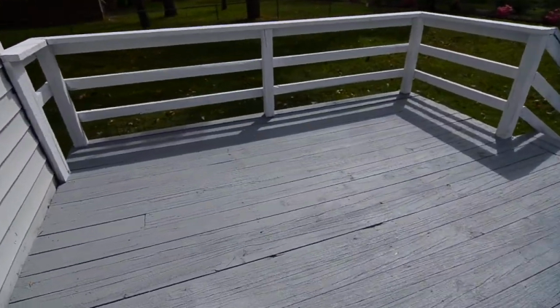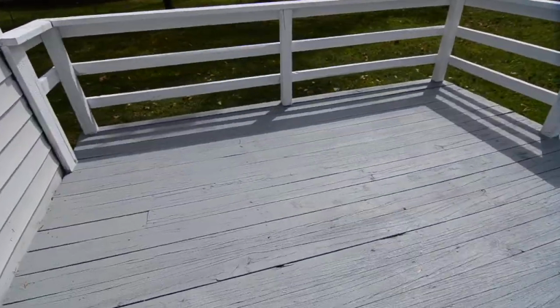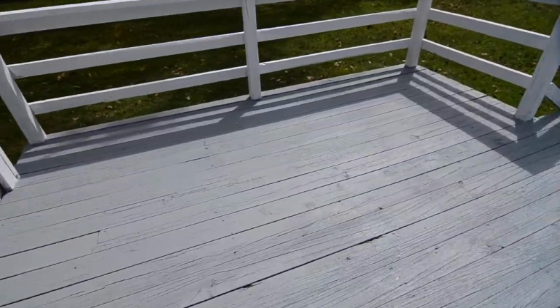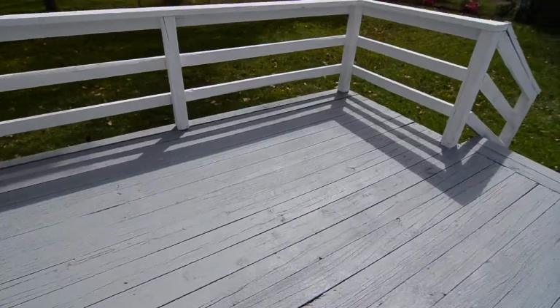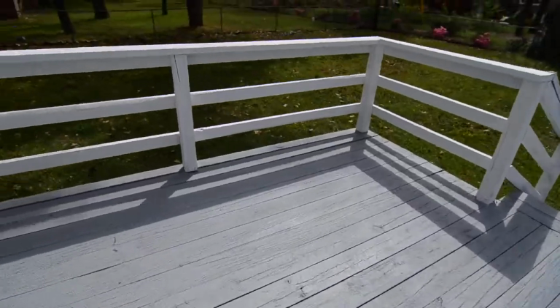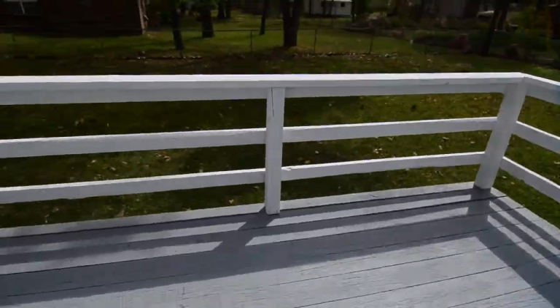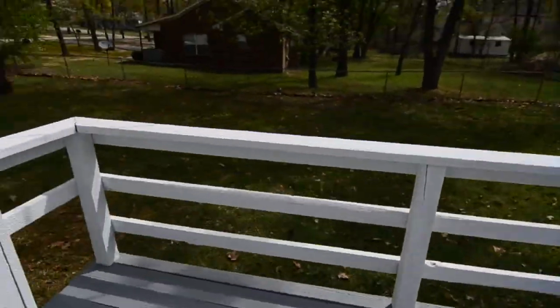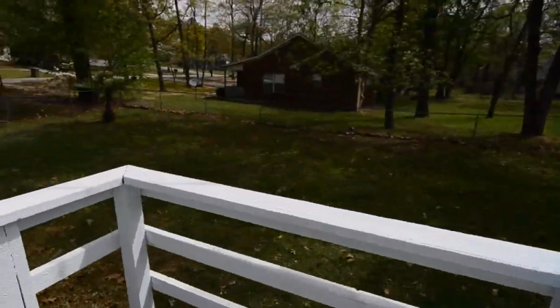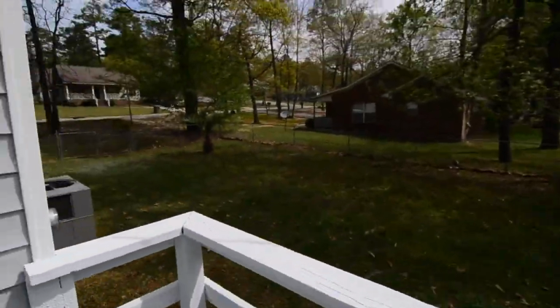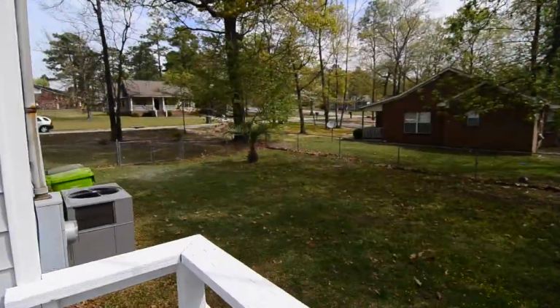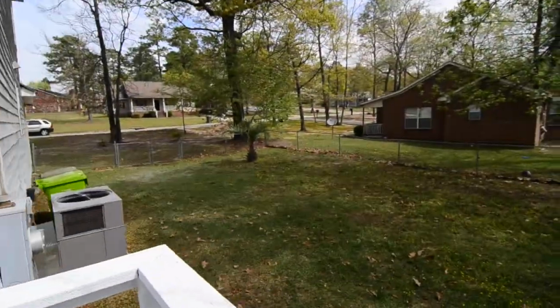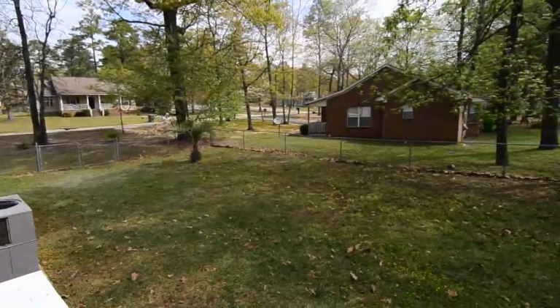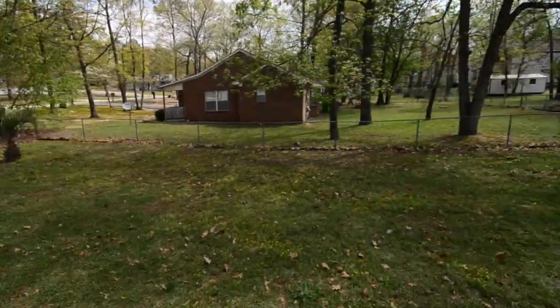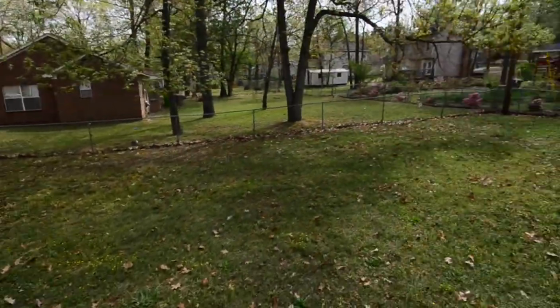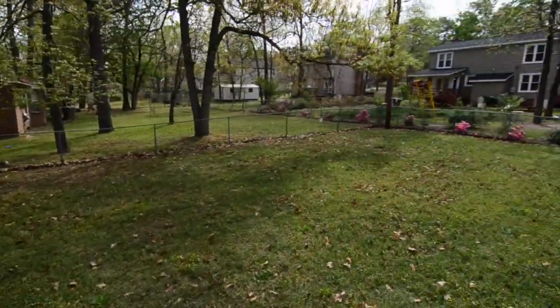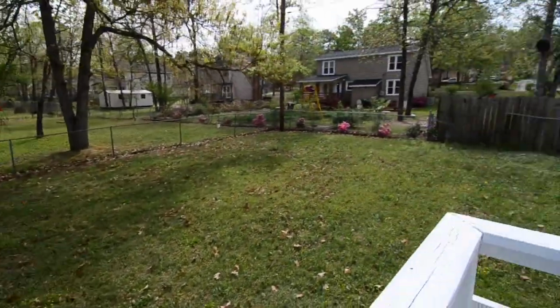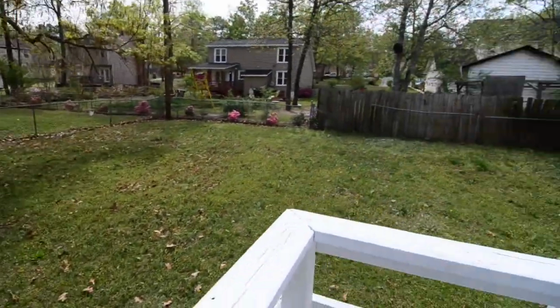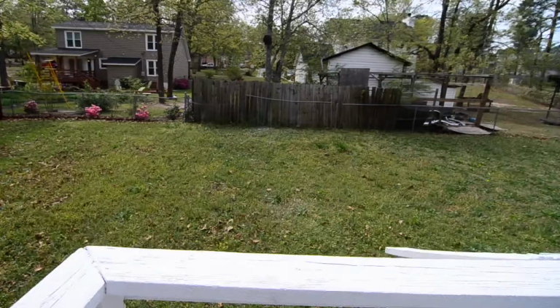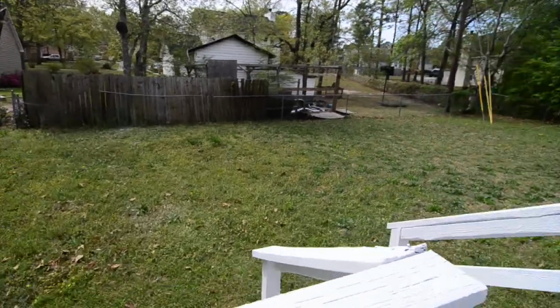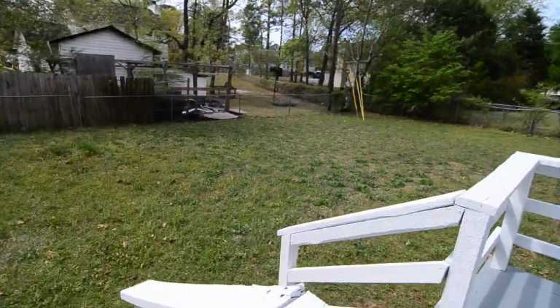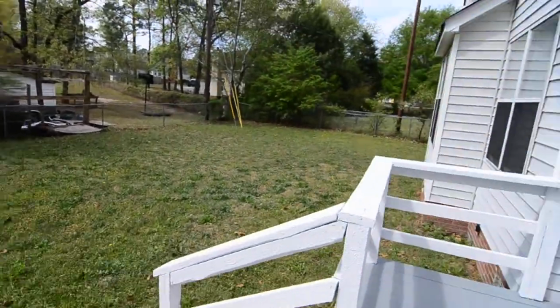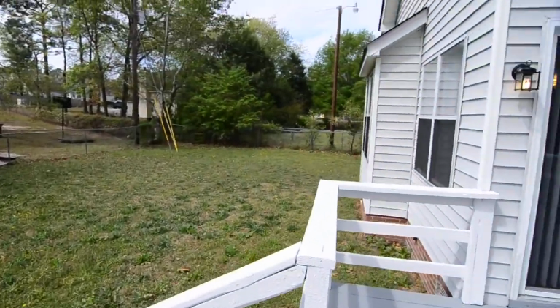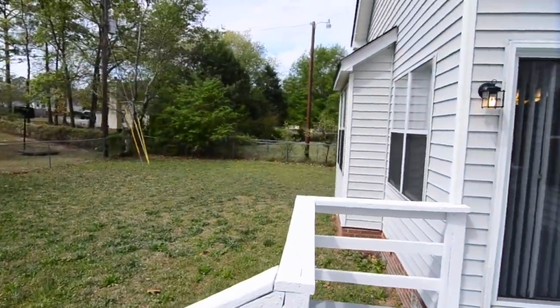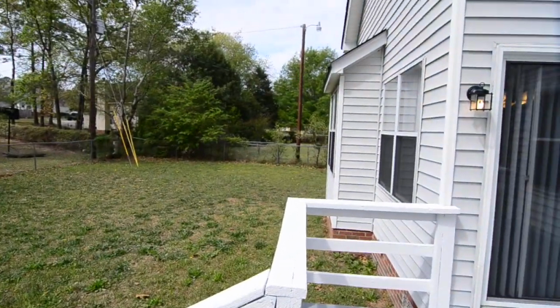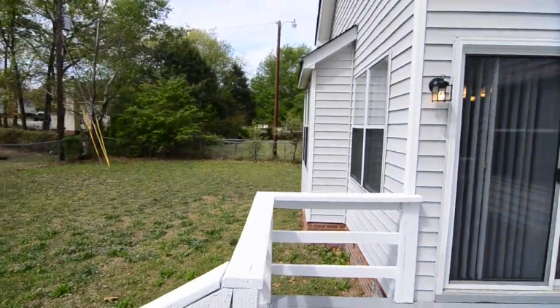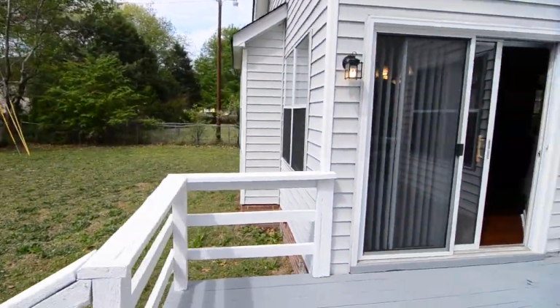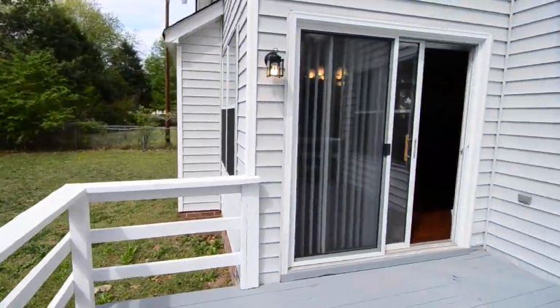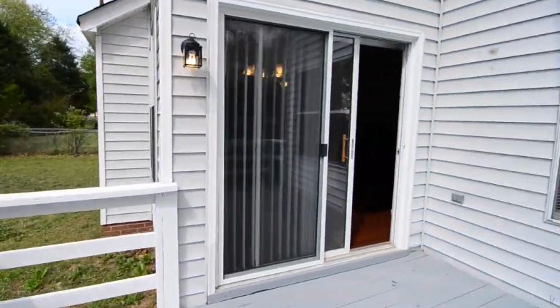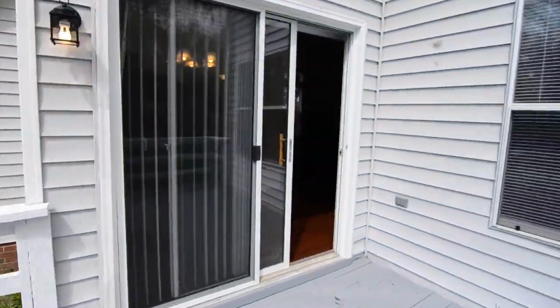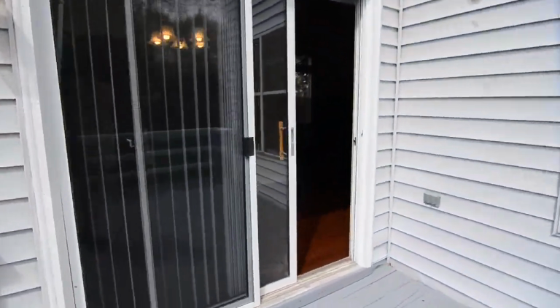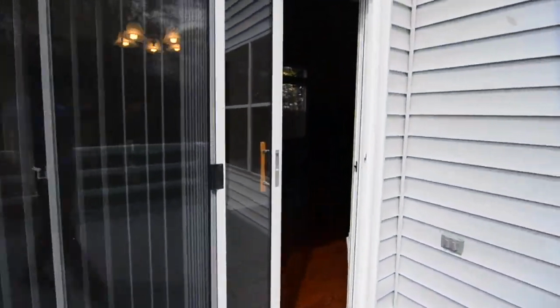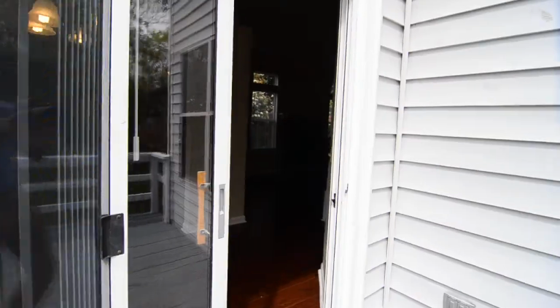You have a nice-sized deck out here. The yard stretches around on that side and goes all the way around to the other side of the house as well. It's a really nice backyard.